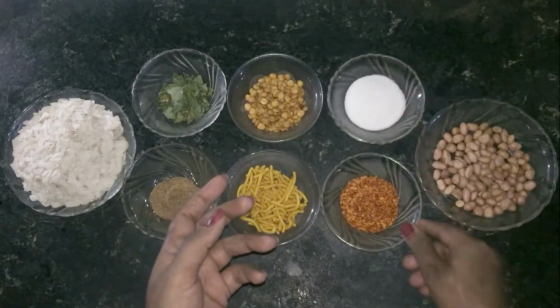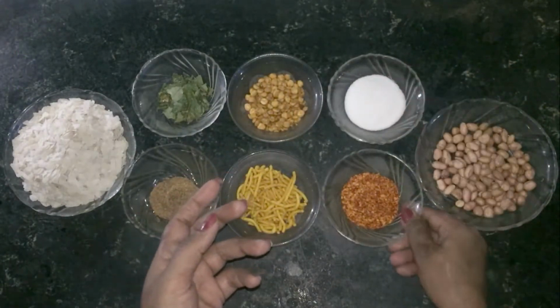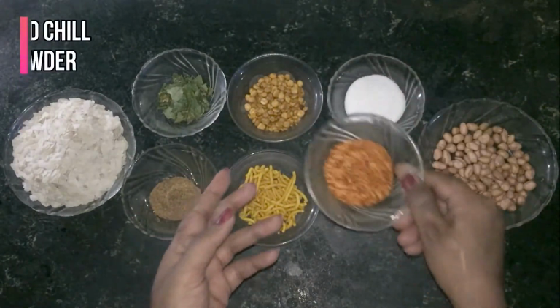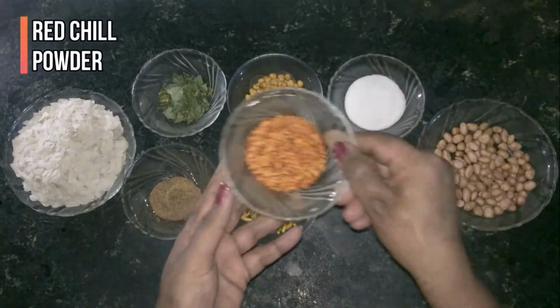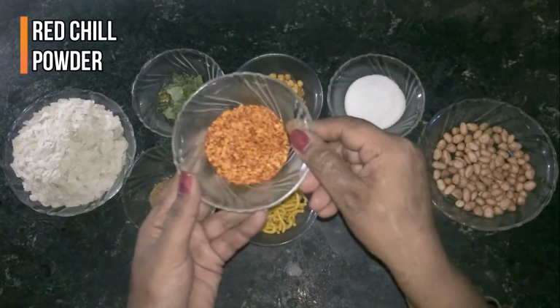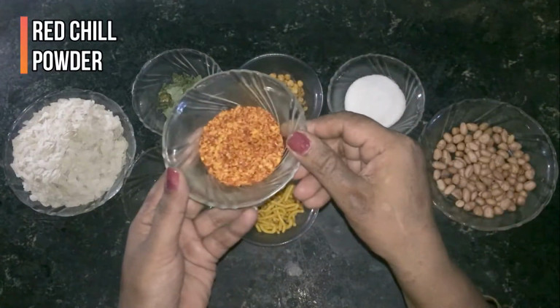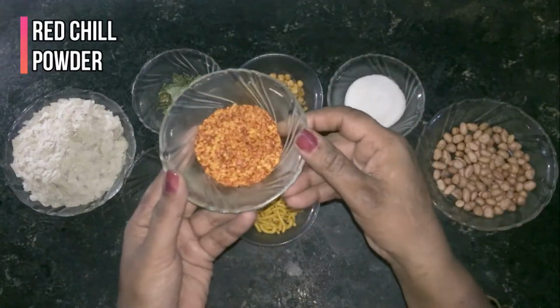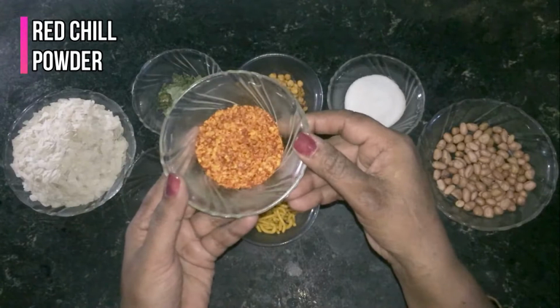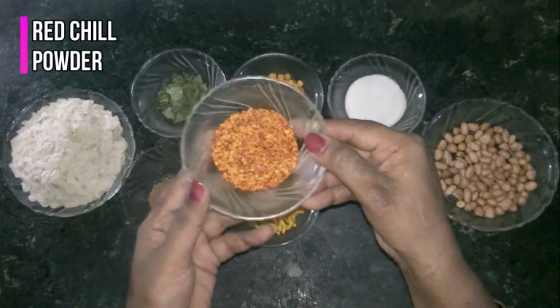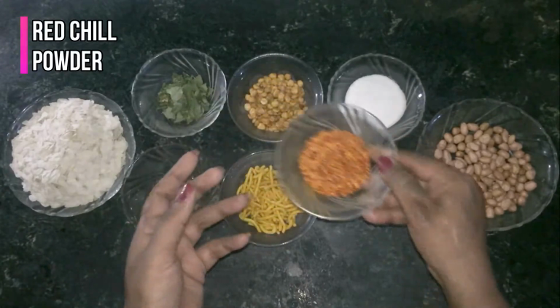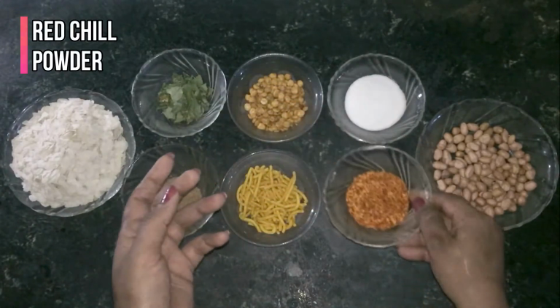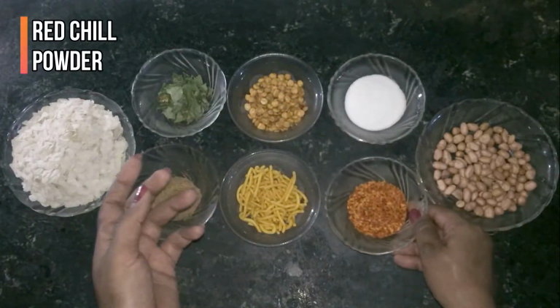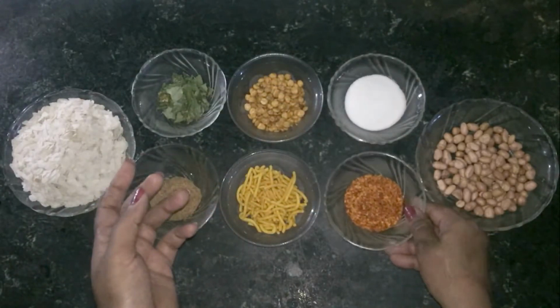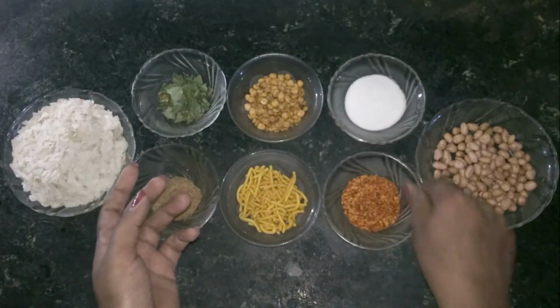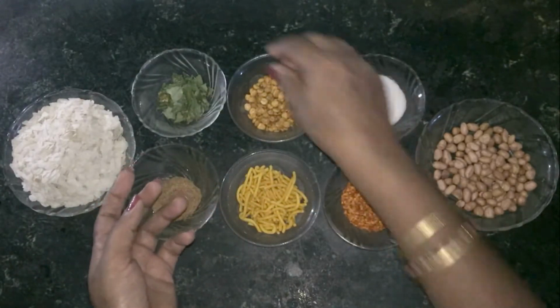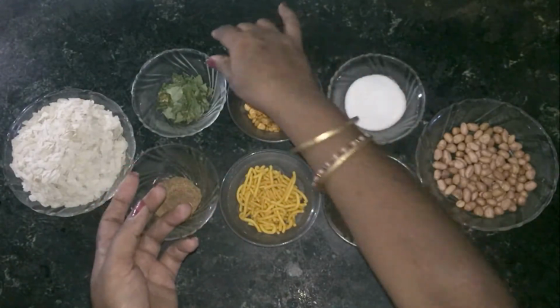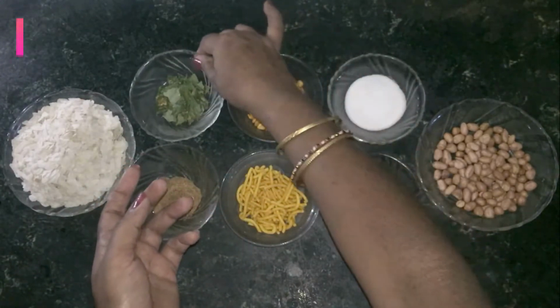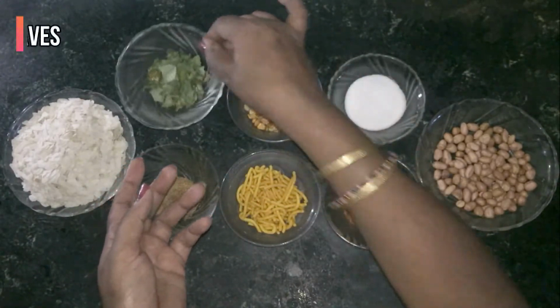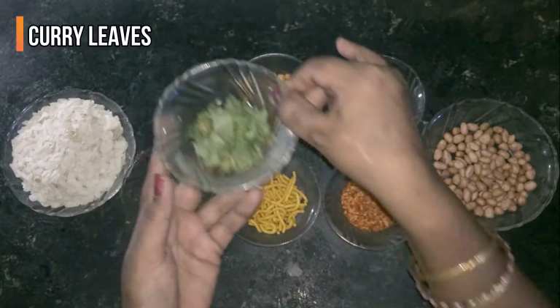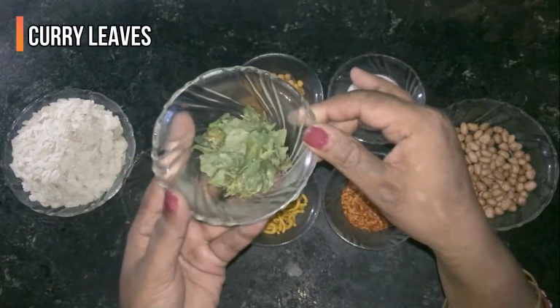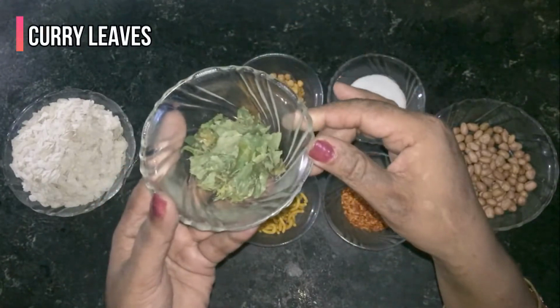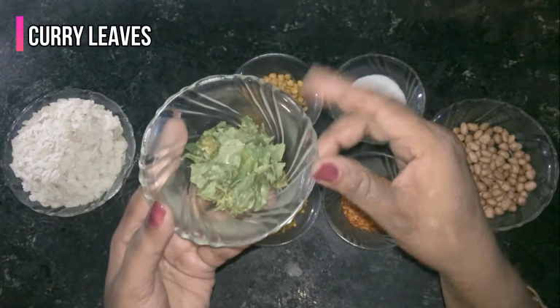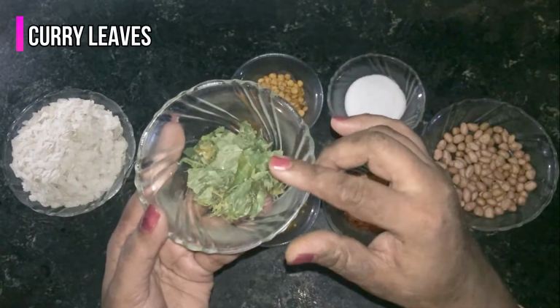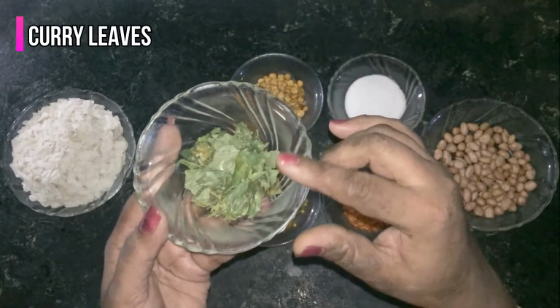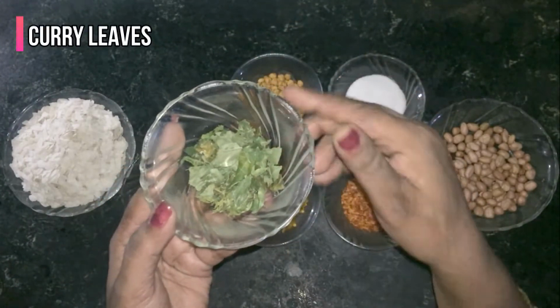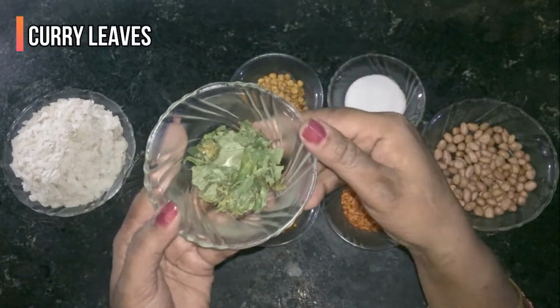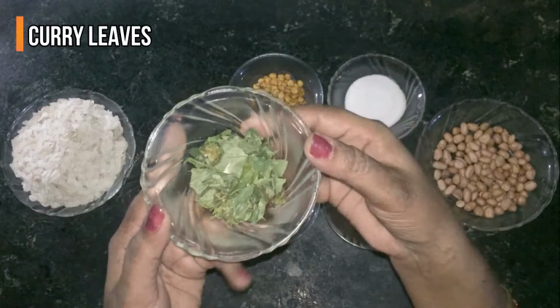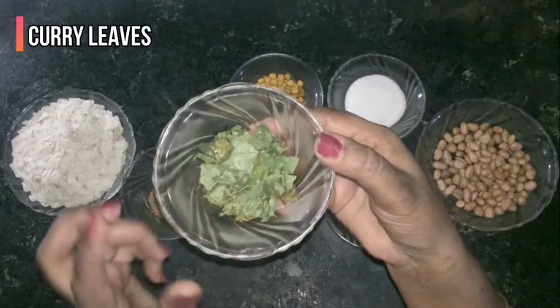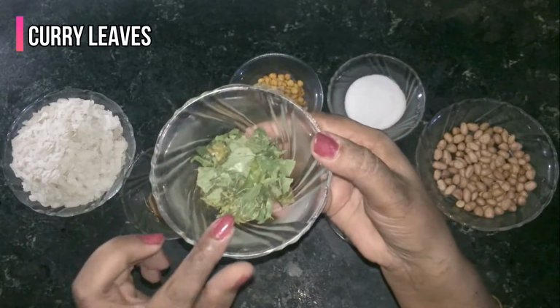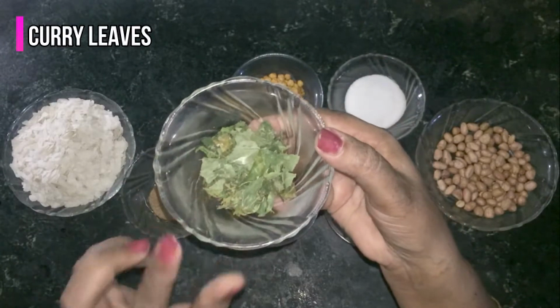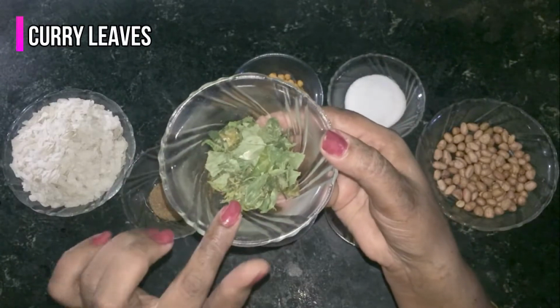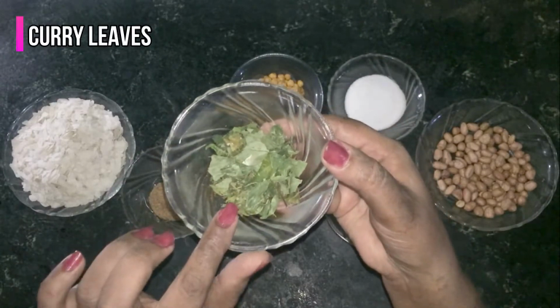This is a little bit of rice powder. We will use some salt. It is dry, but you can also use it fresh.